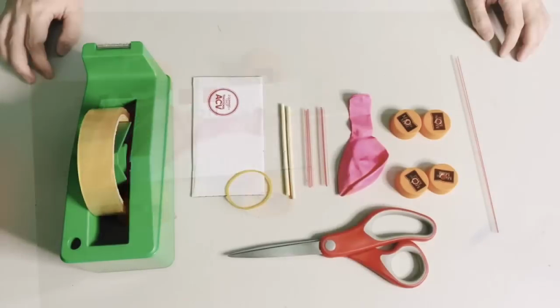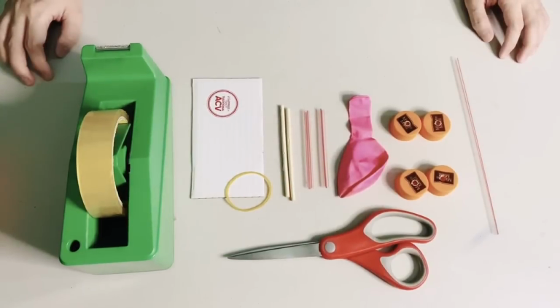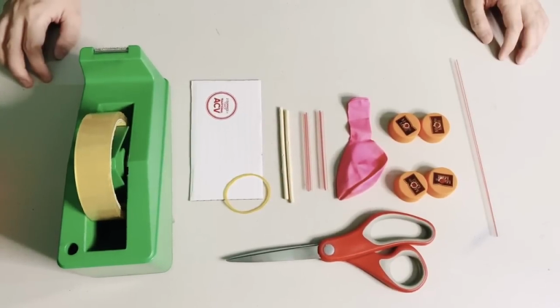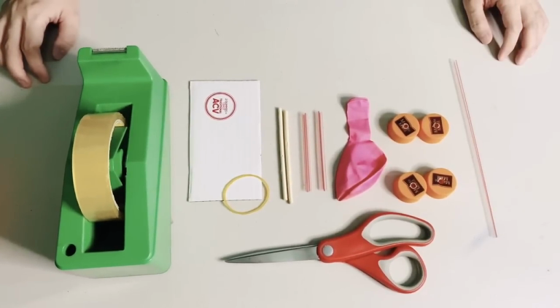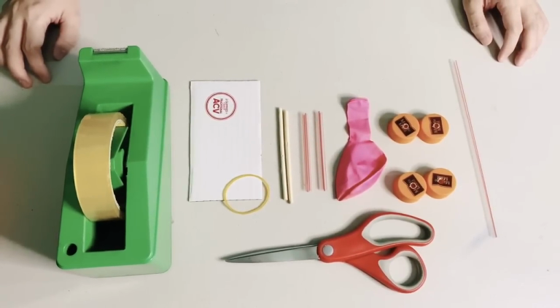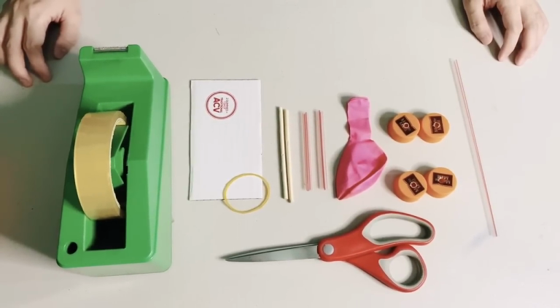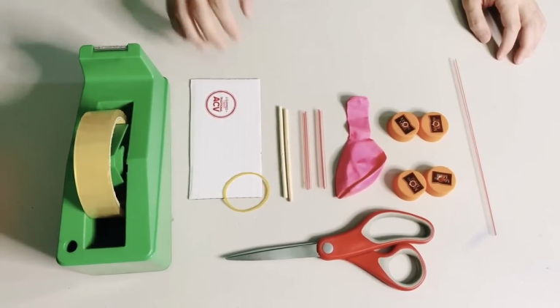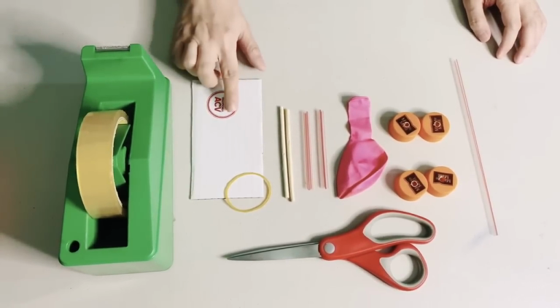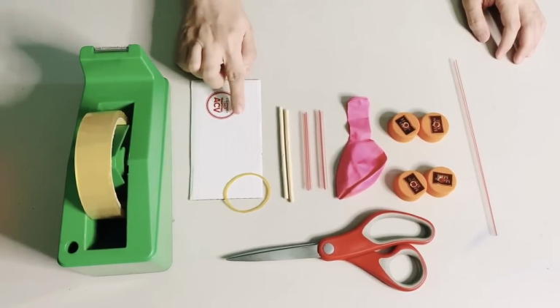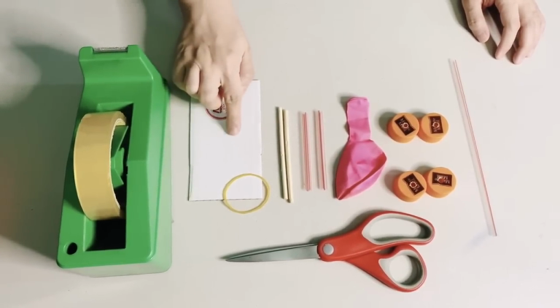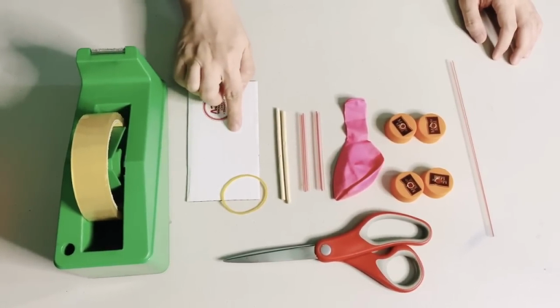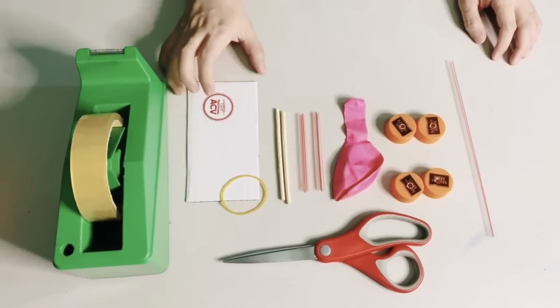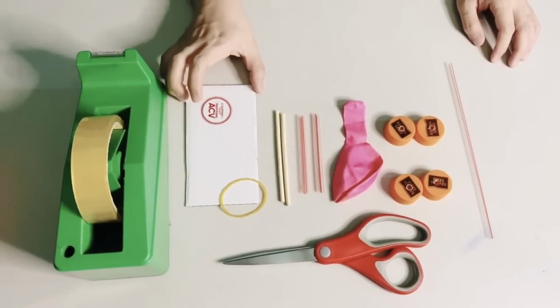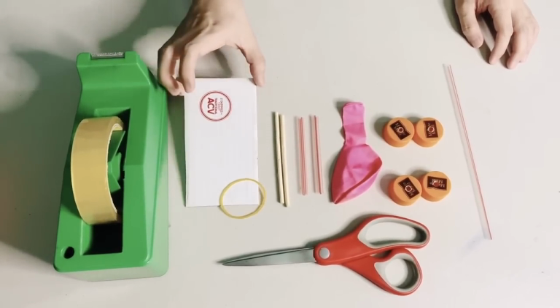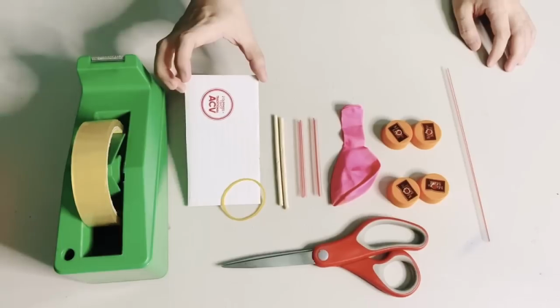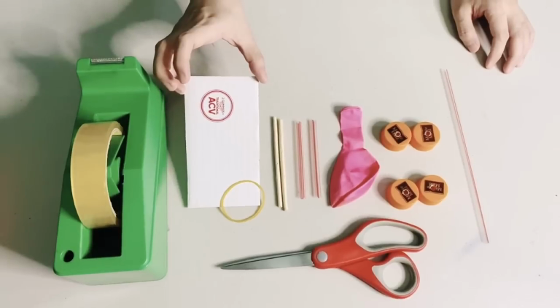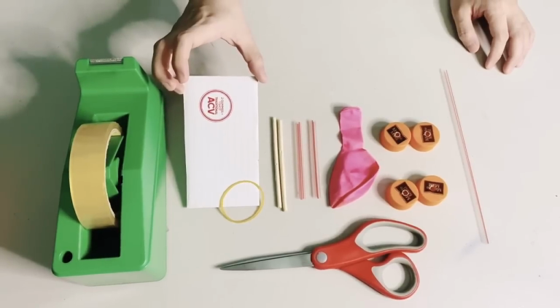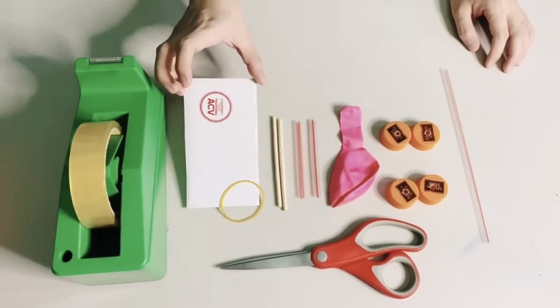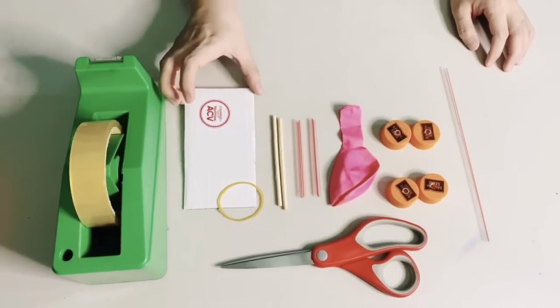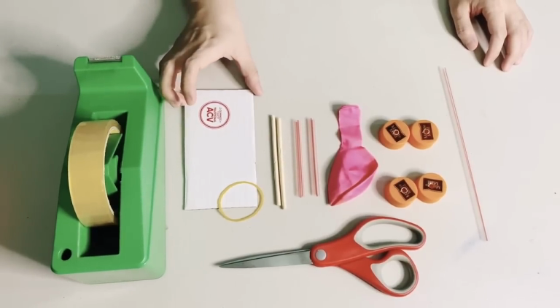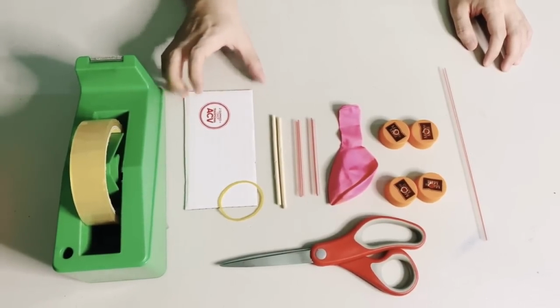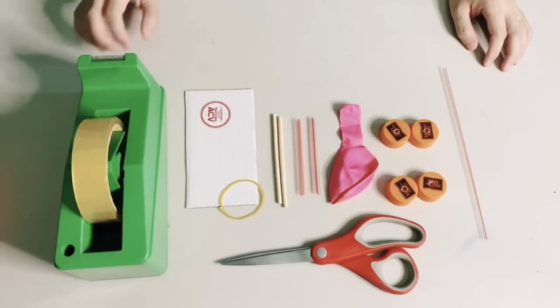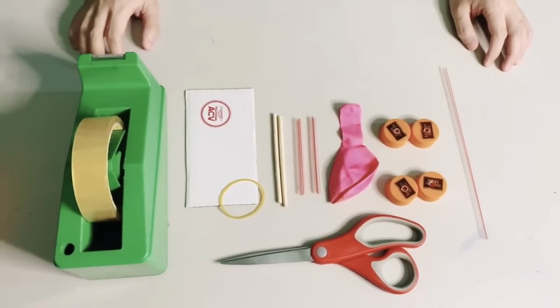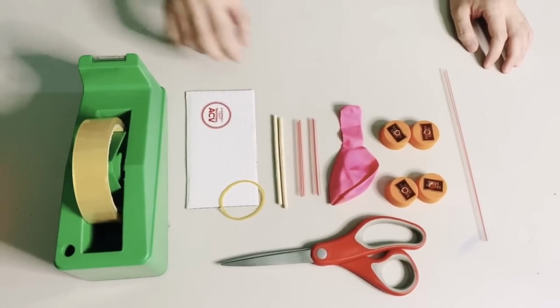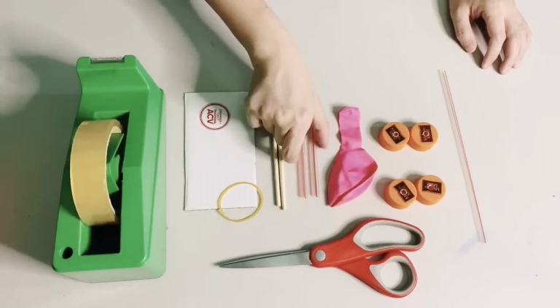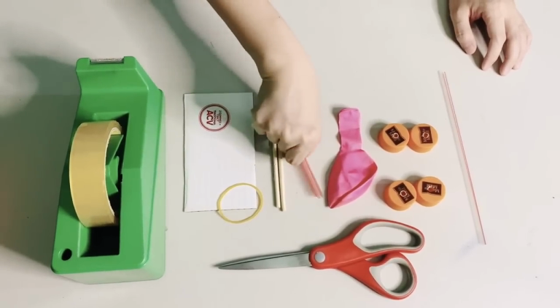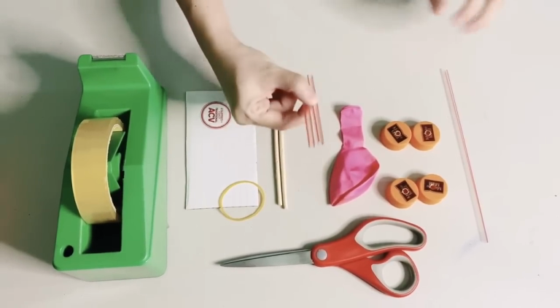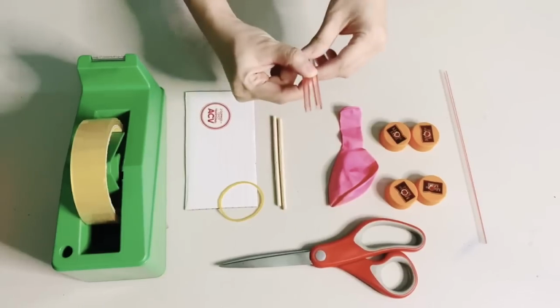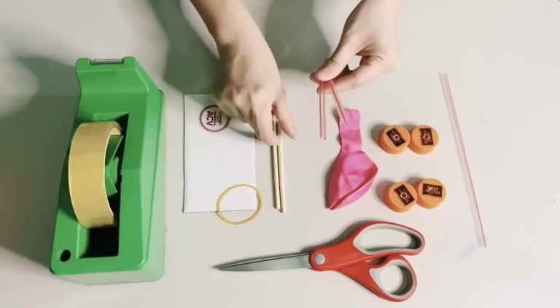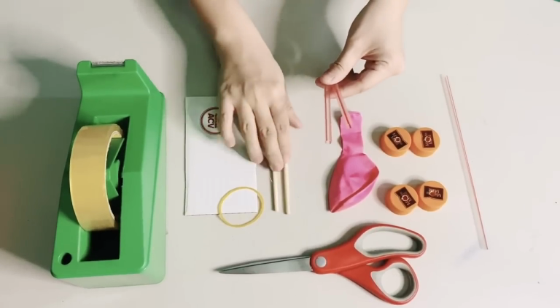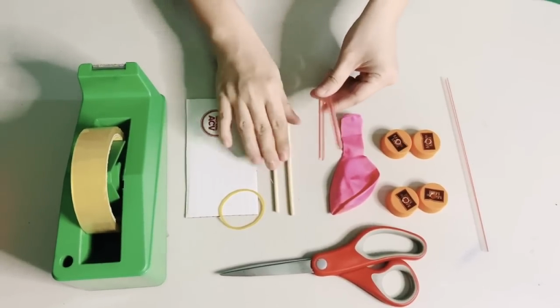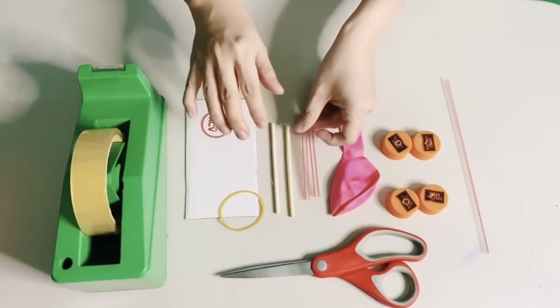Here's what we need. A cardboard cut to a rectangular shape, as big or small as you want. We would also need some straws, barbecue sticks, and four bottle caps.